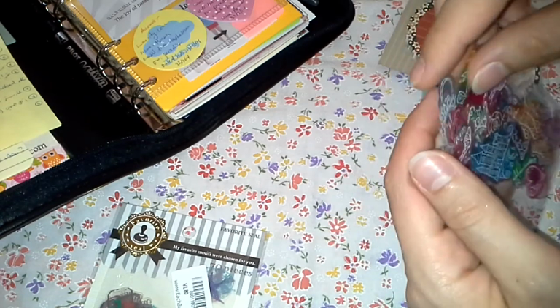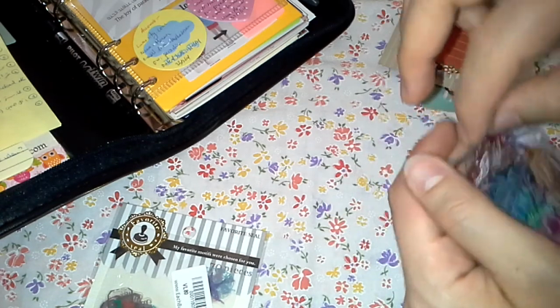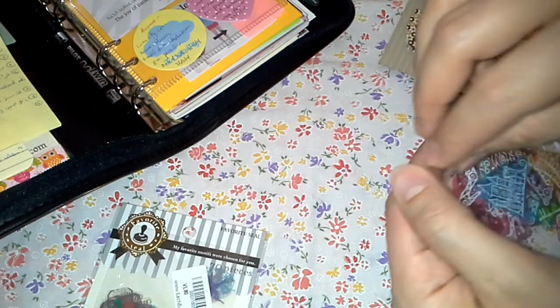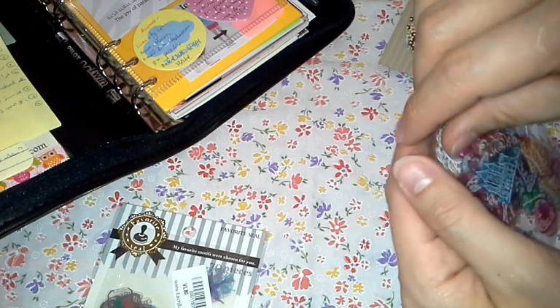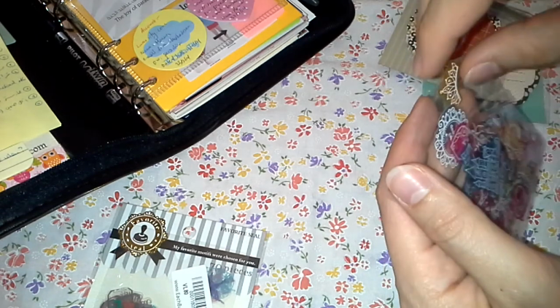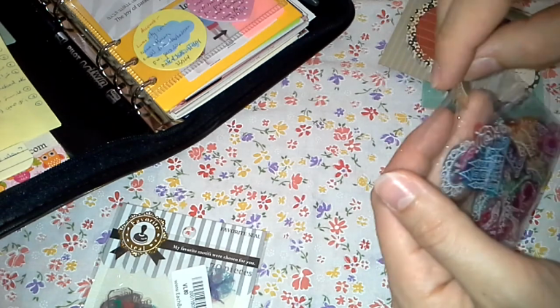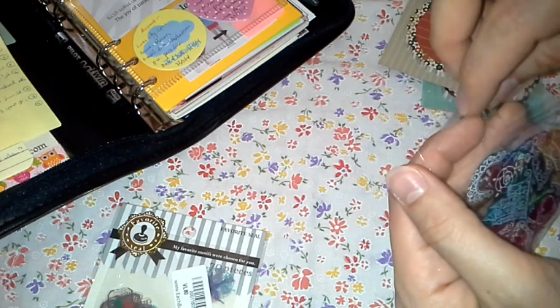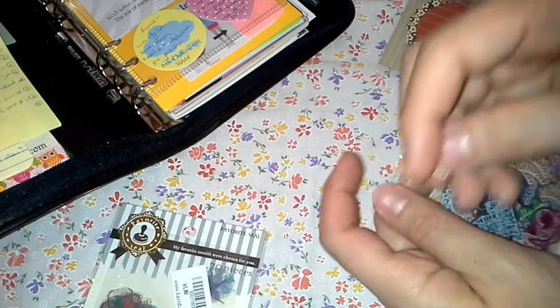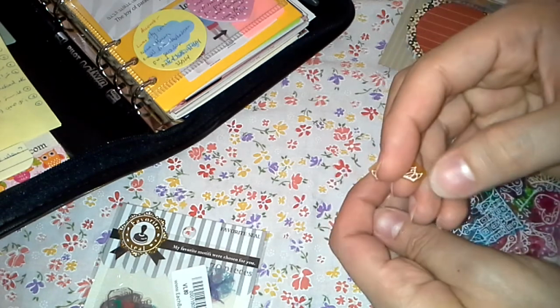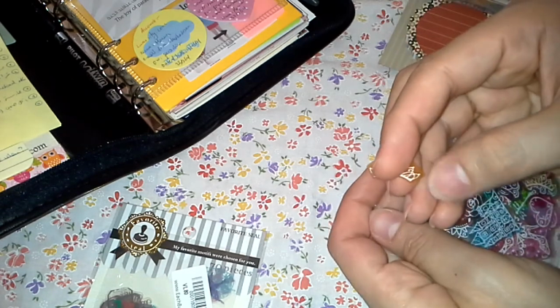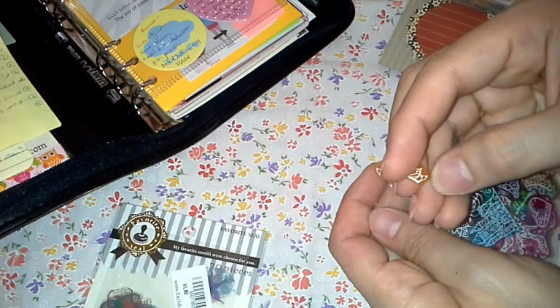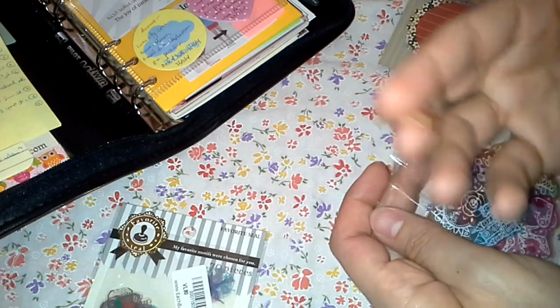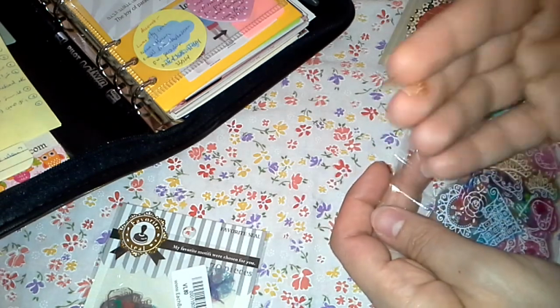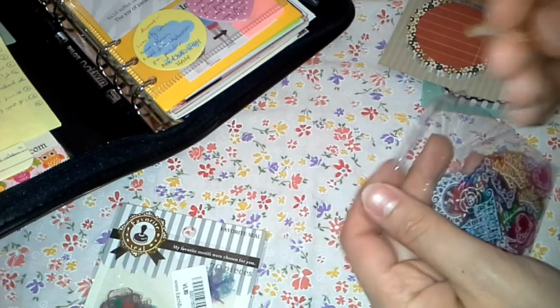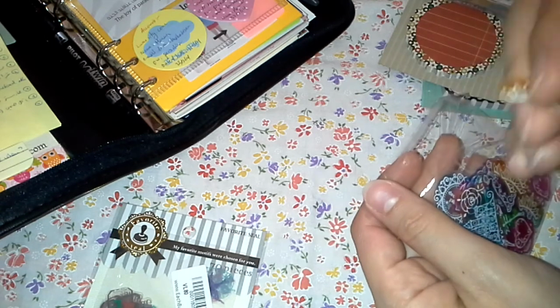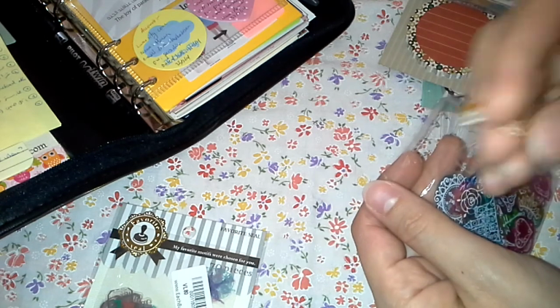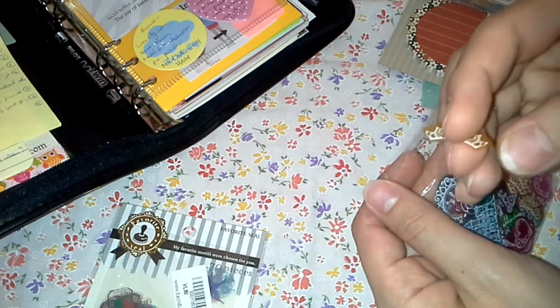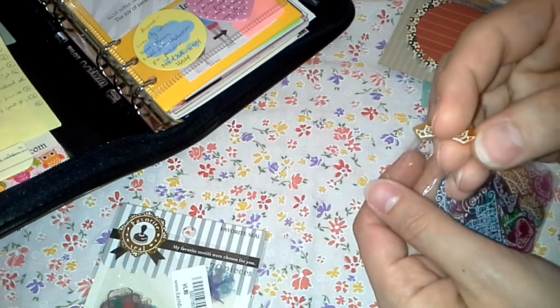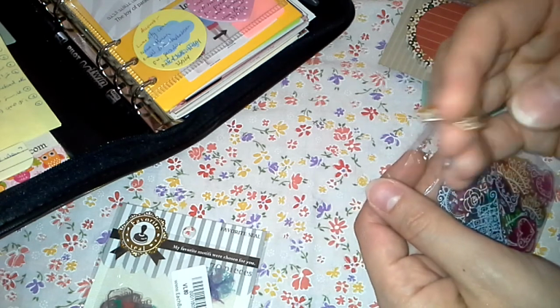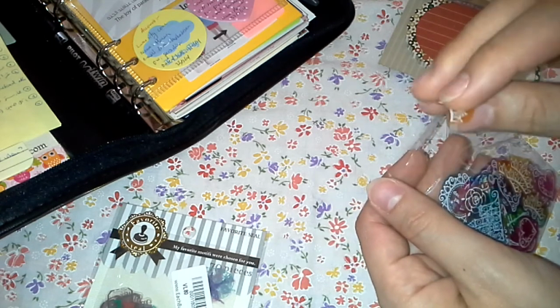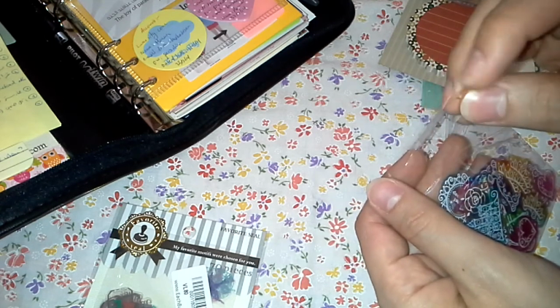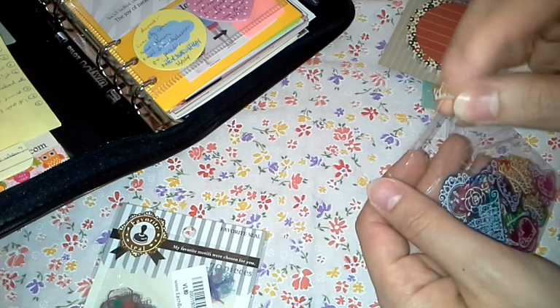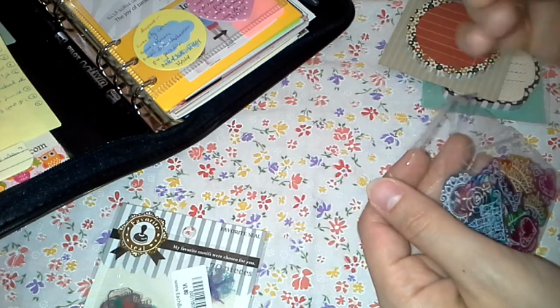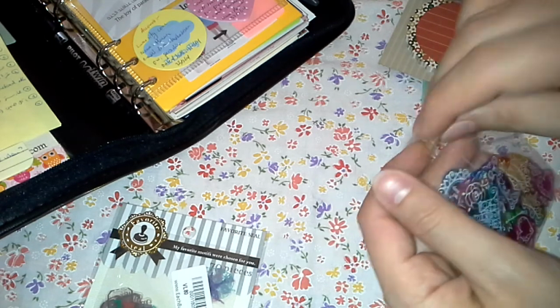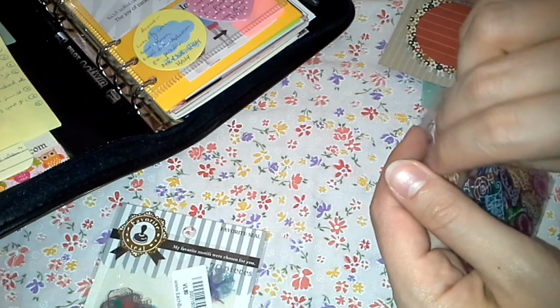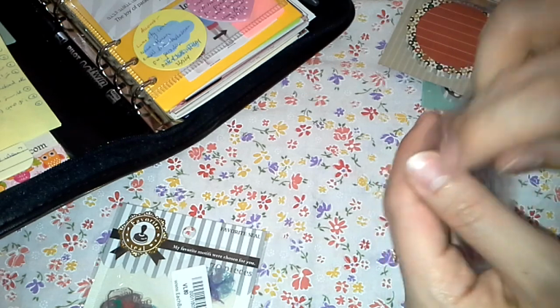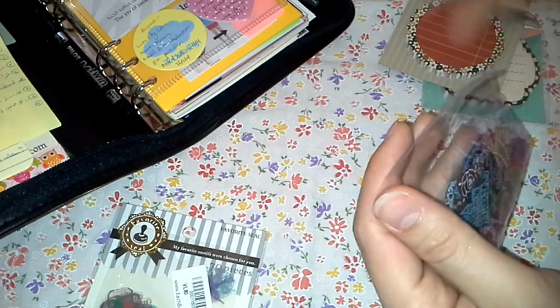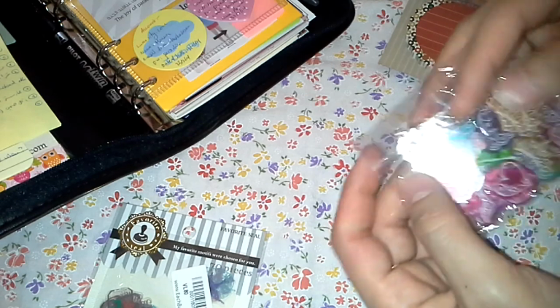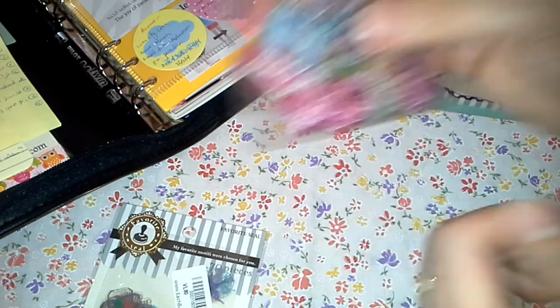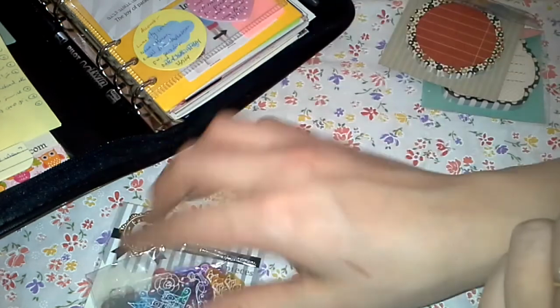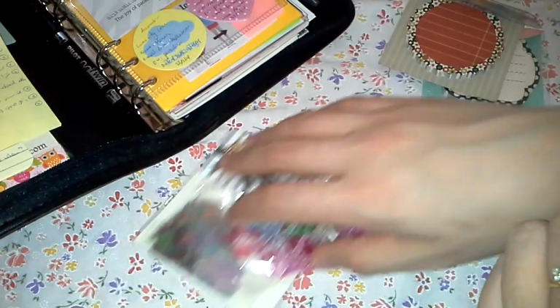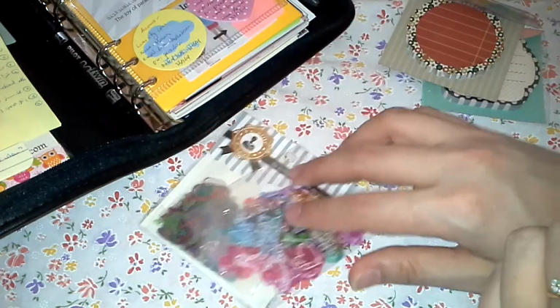The only drawback of these stickers is that it's so hard to remove the seal — it consumes a lot of time just to peel it off because there's no easy tab. But it's worth it.